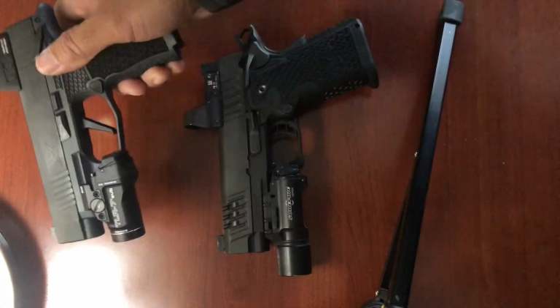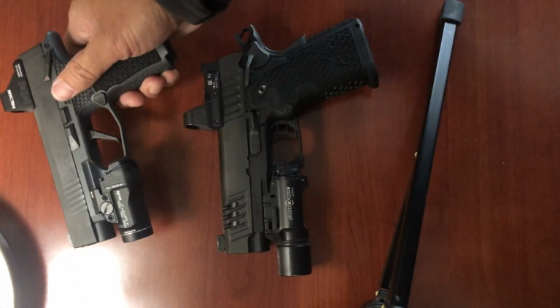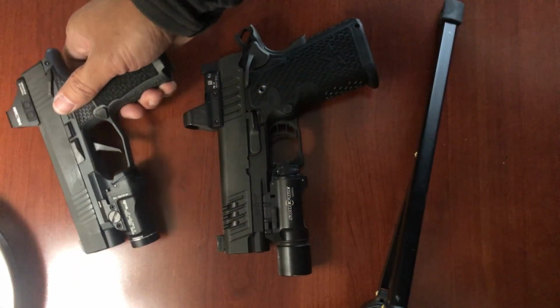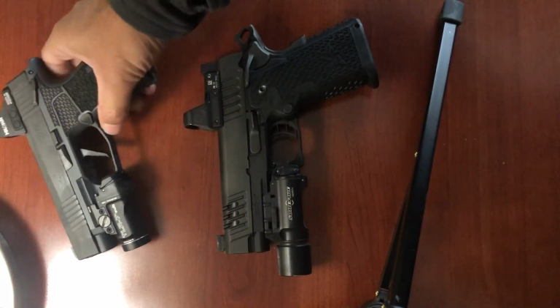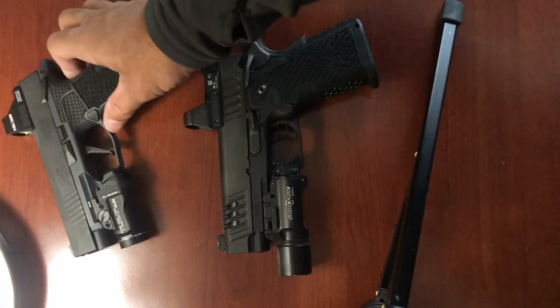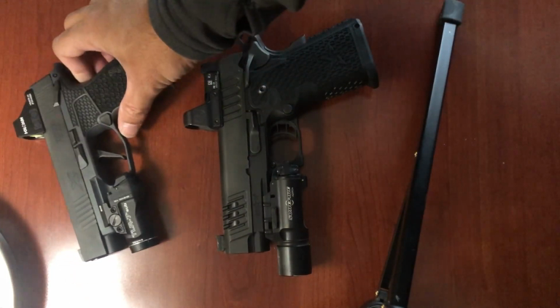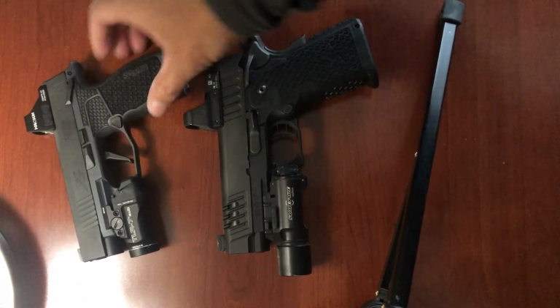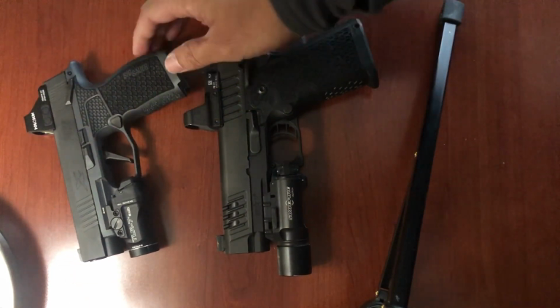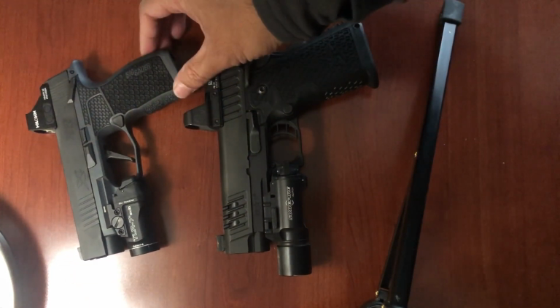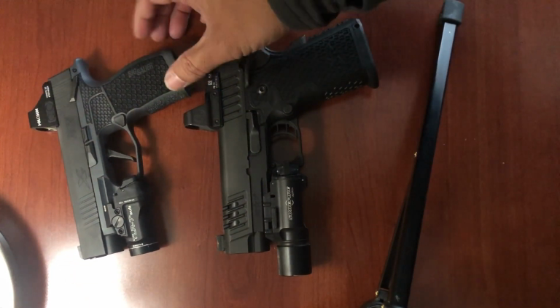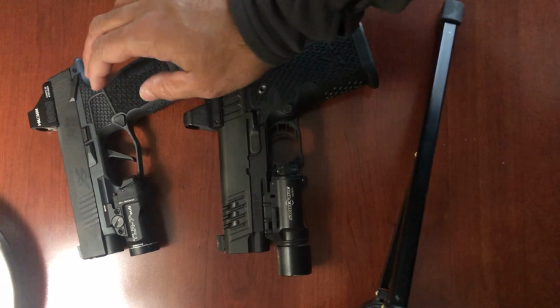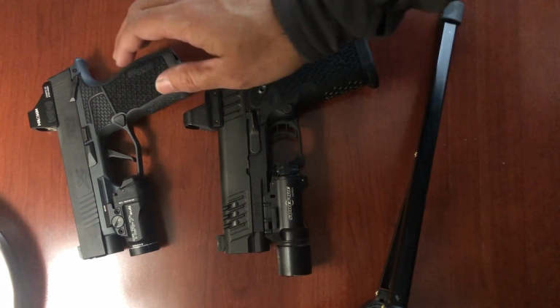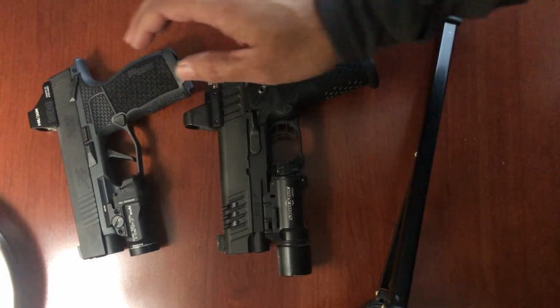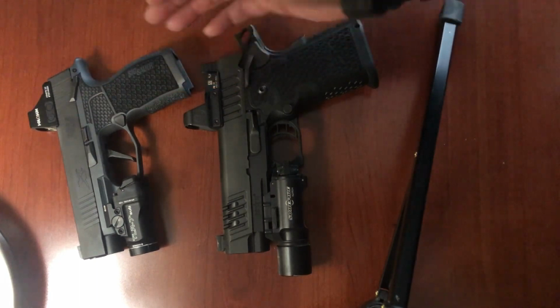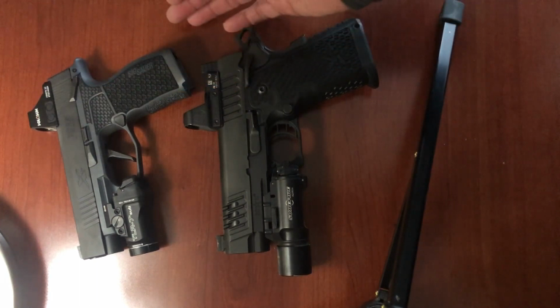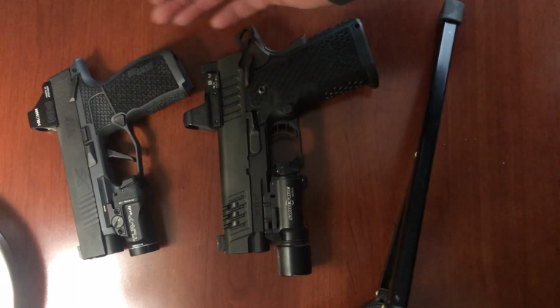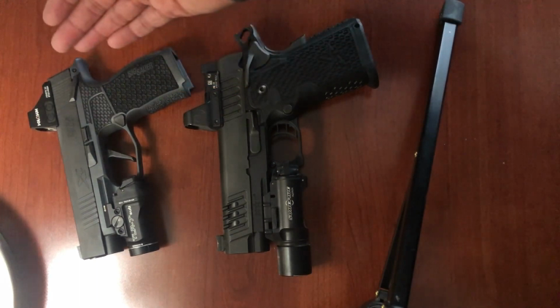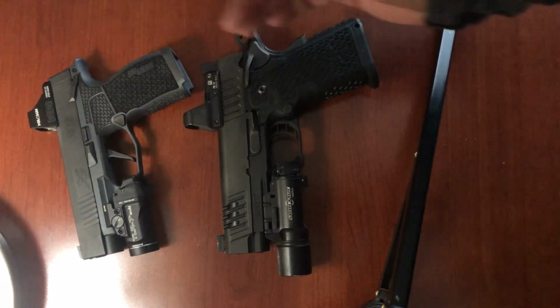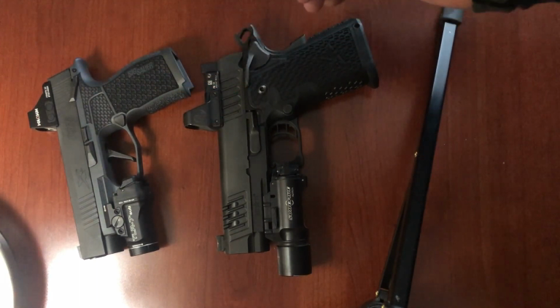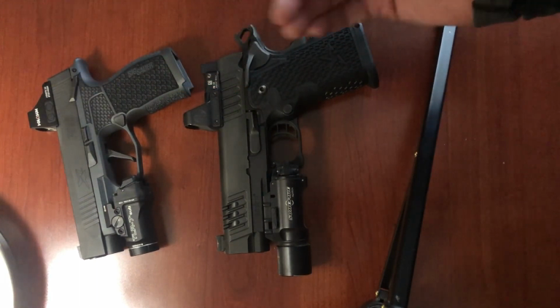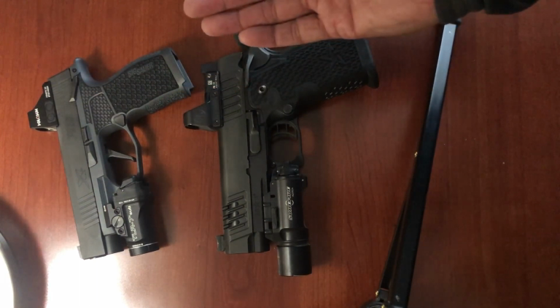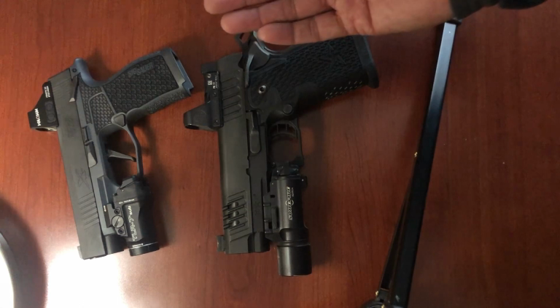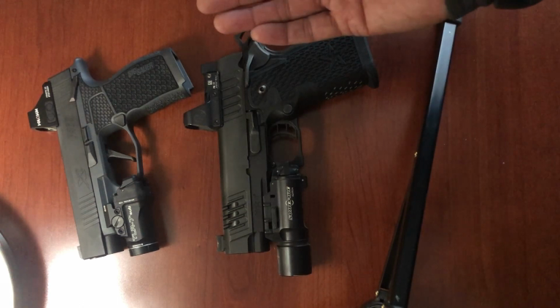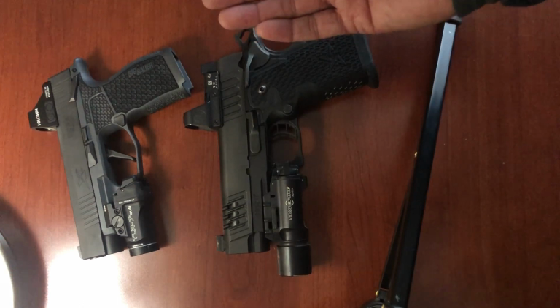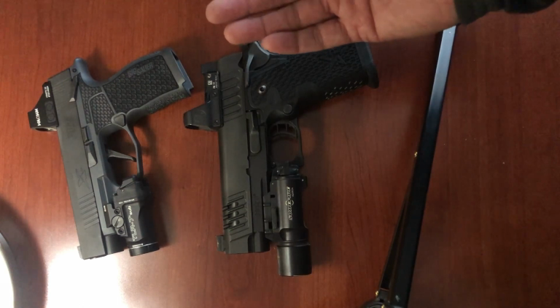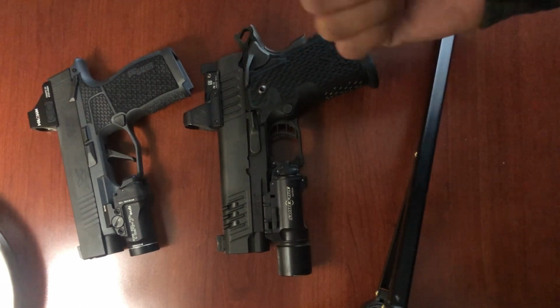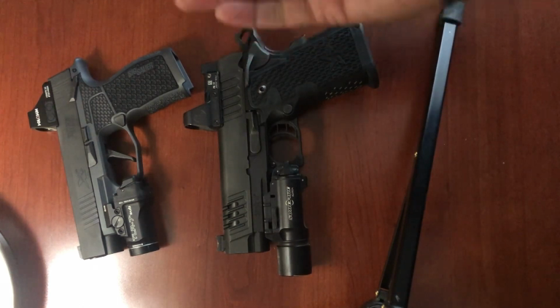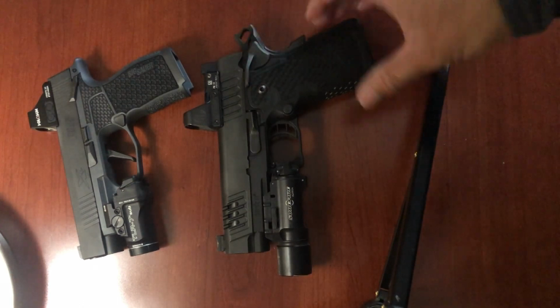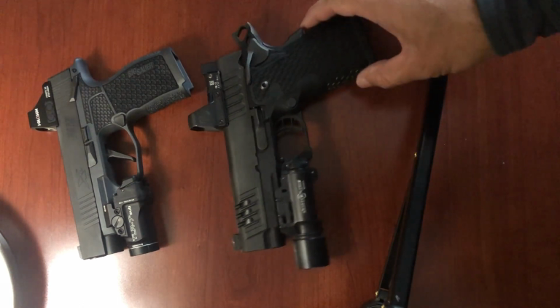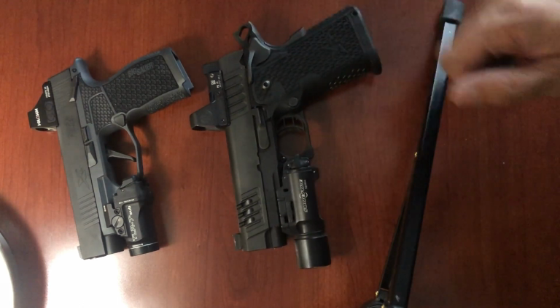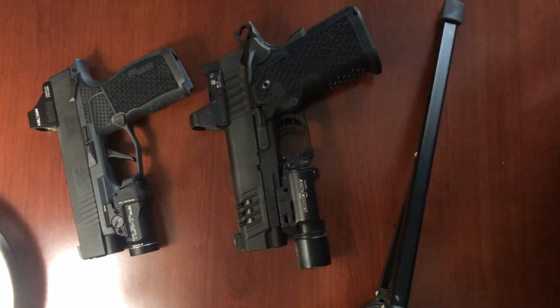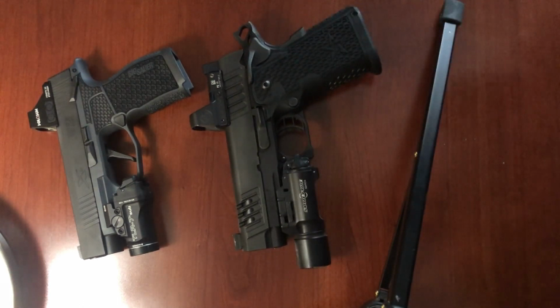So those are my thoughts. Let me know what you guys think. Do any of you have the SIG P365 series with a manual safety? And if so, do you have a difficult time taking the safety off on the draw? Let me know your thoughts. Take care.